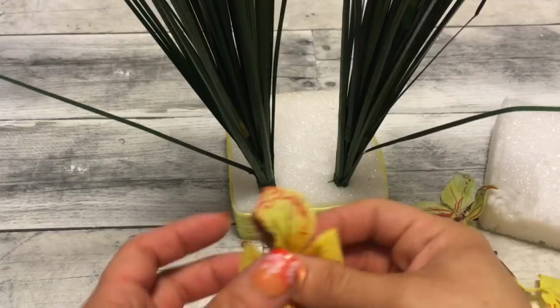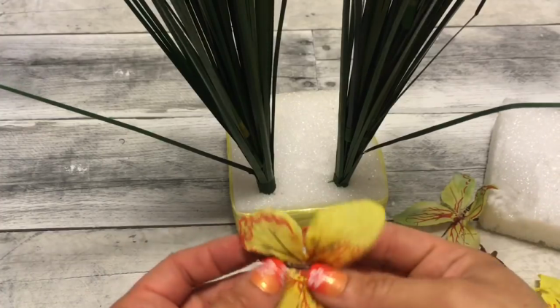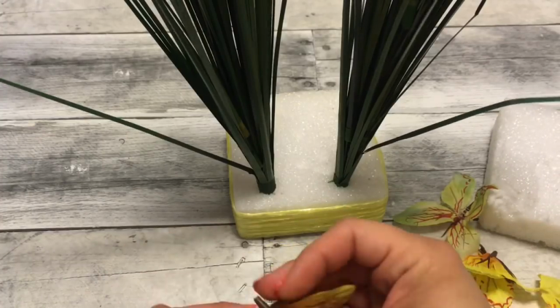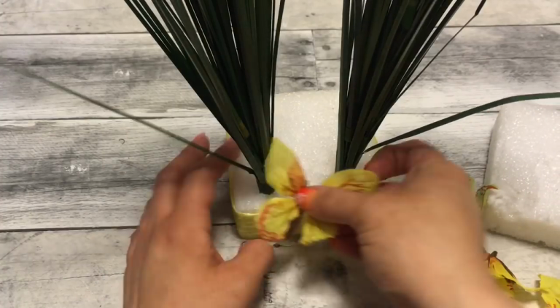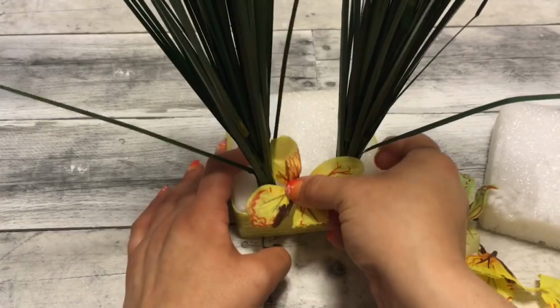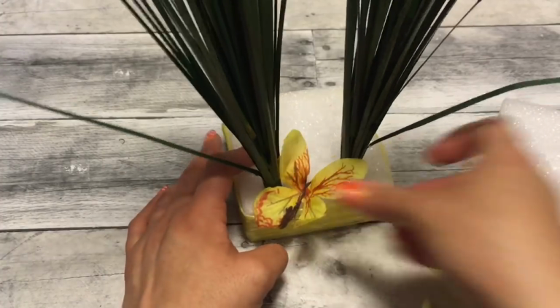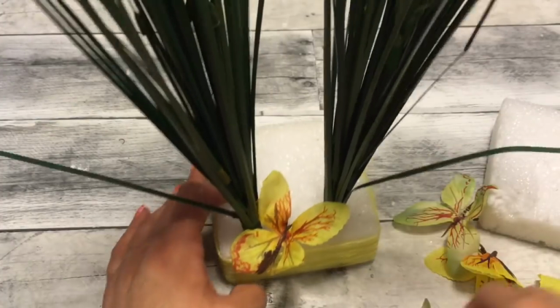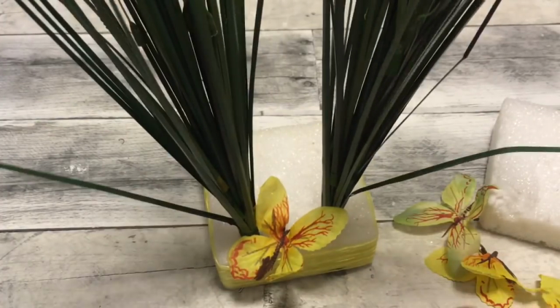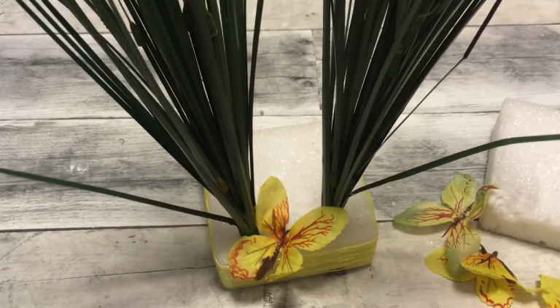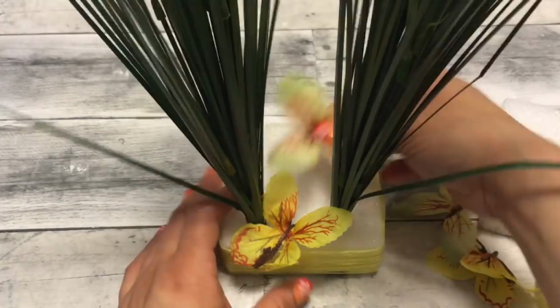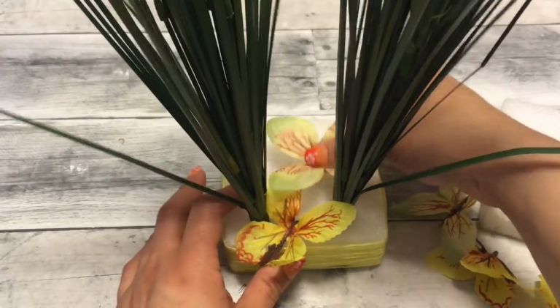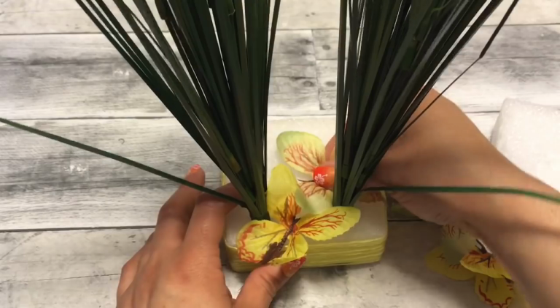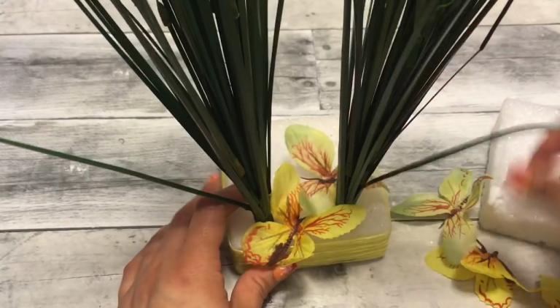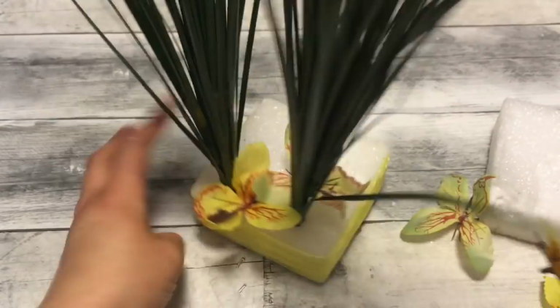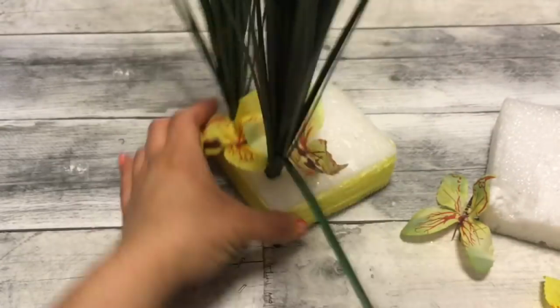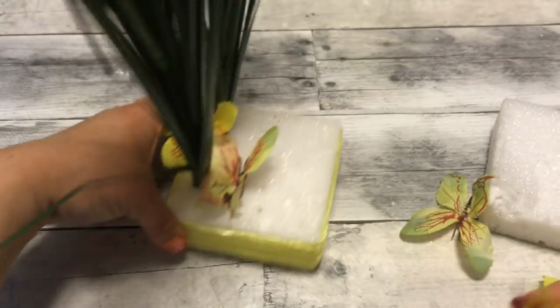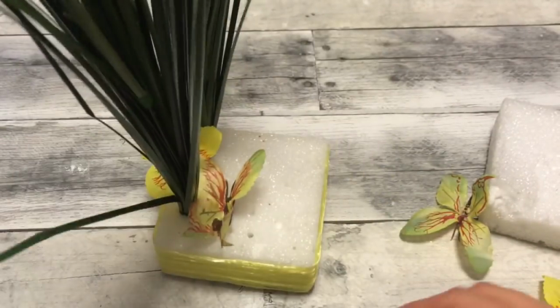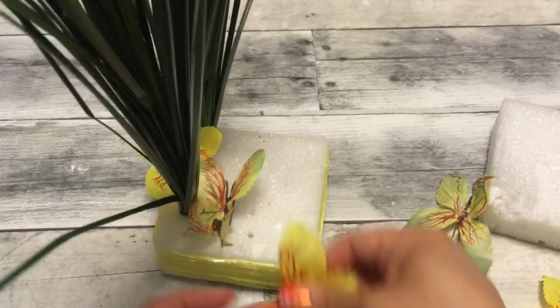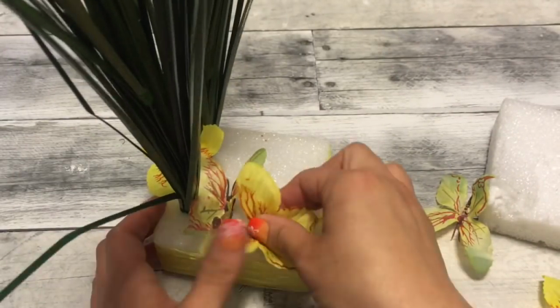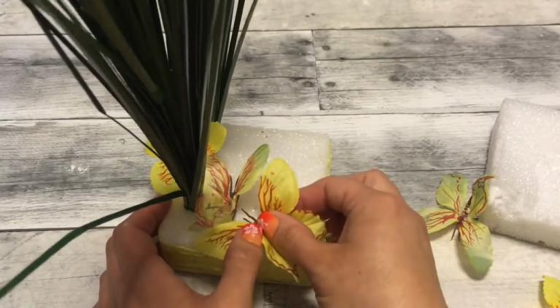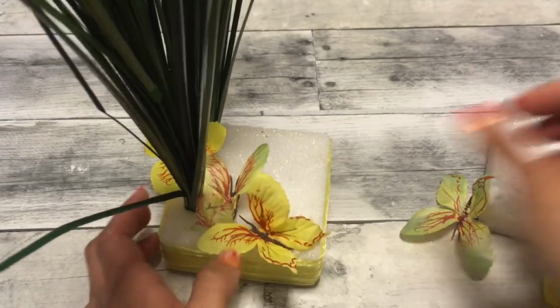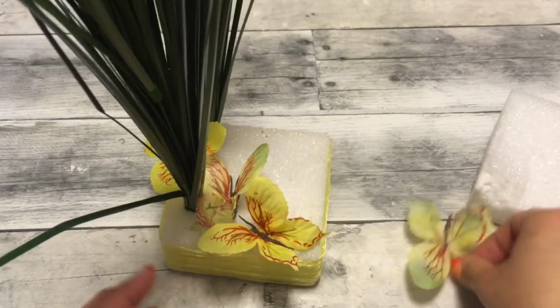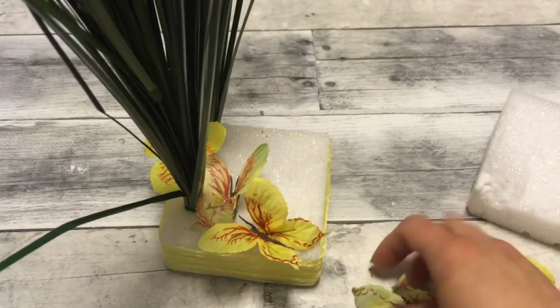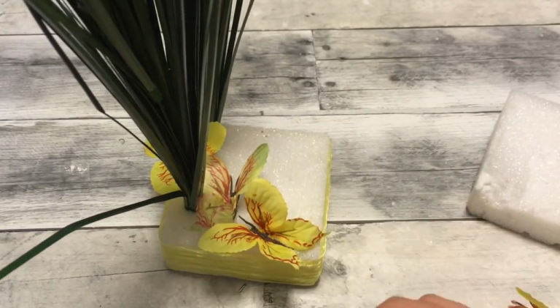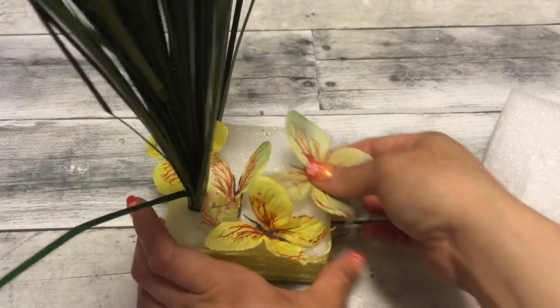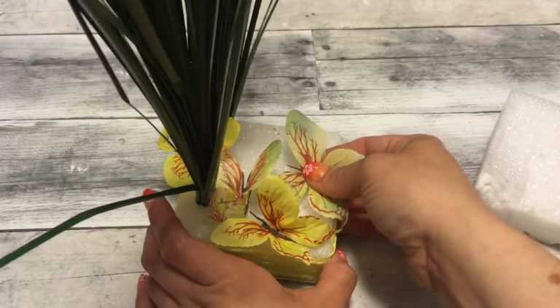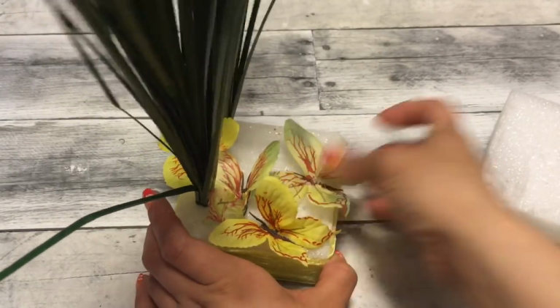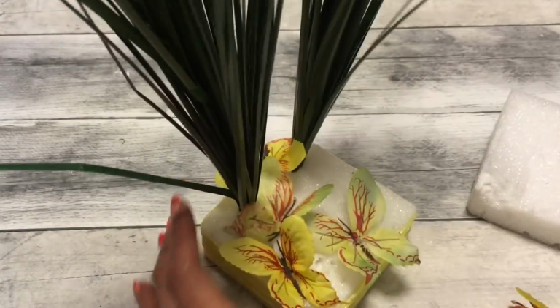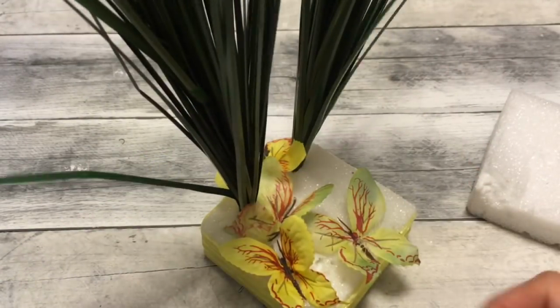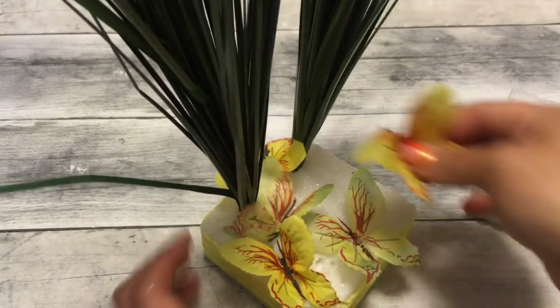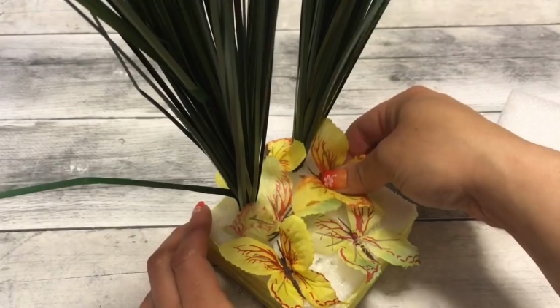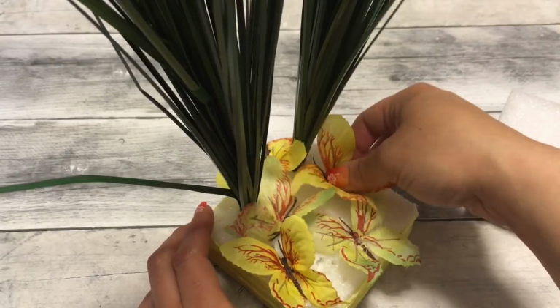So I took off the butterflies that were on the onion grass, and now we're just going to place them on top of the styrofoam just to kind of cover that up as much as we can.